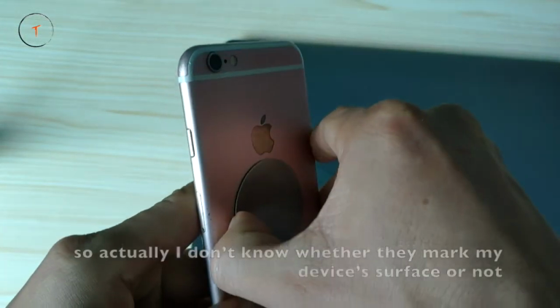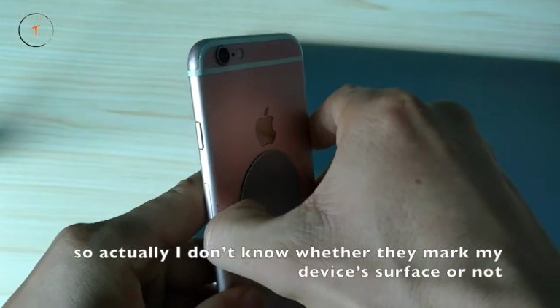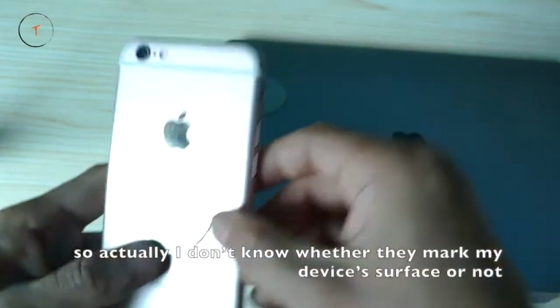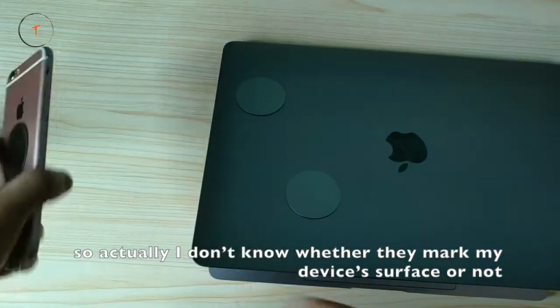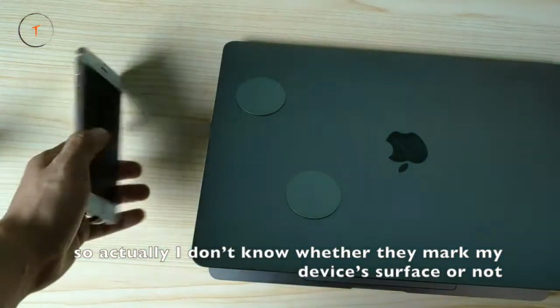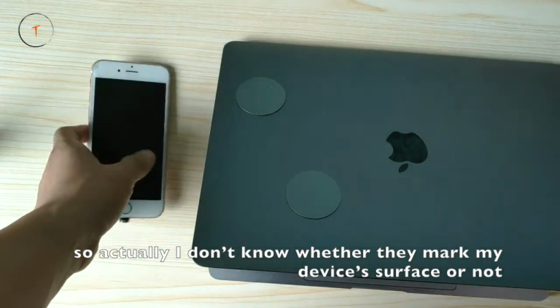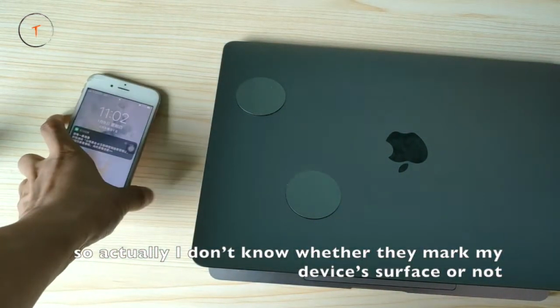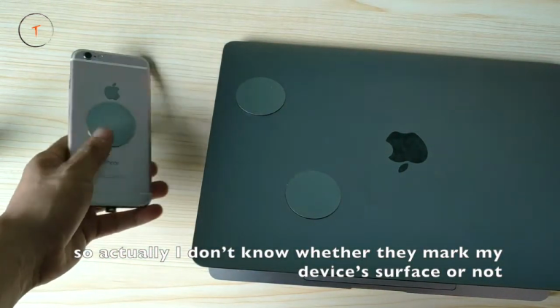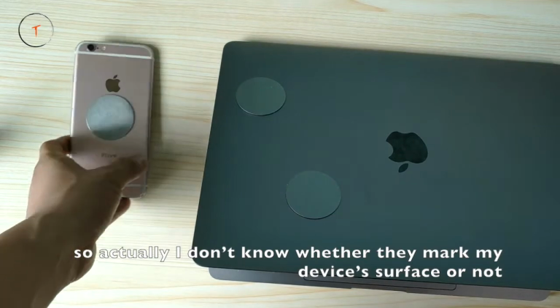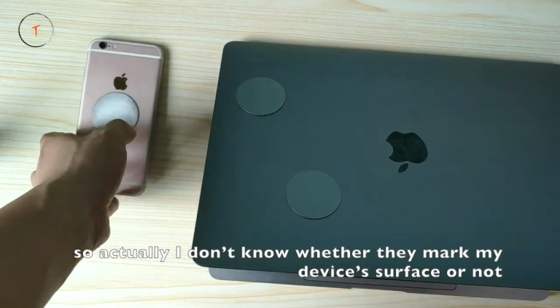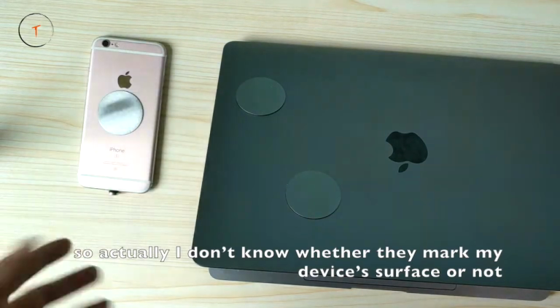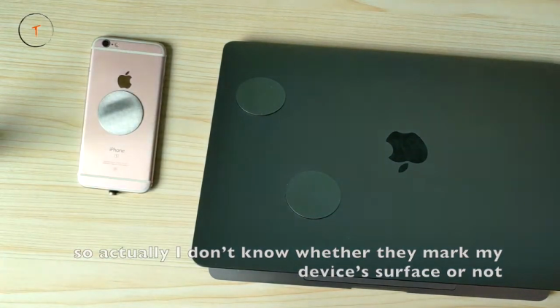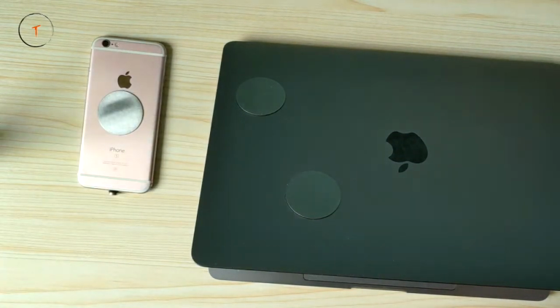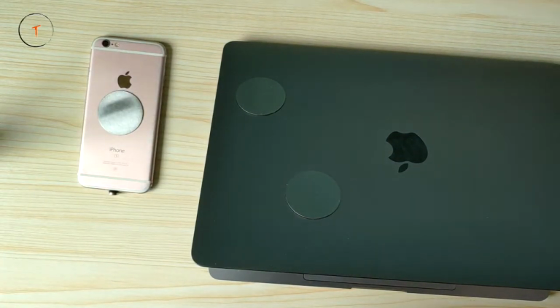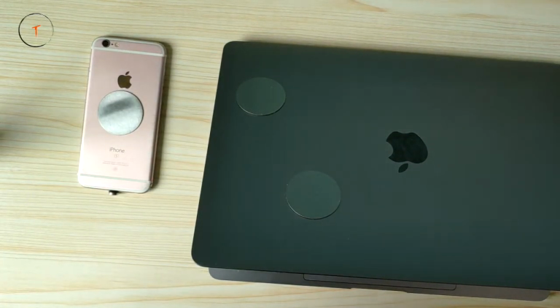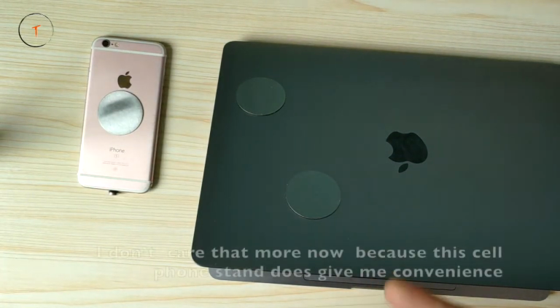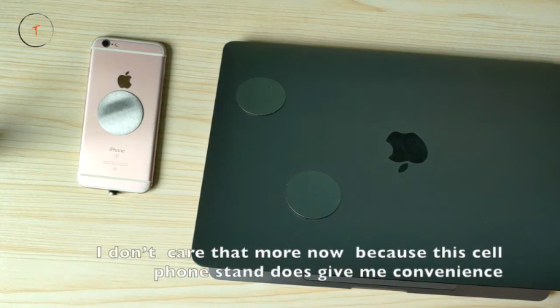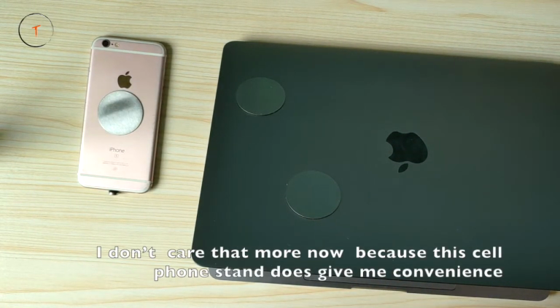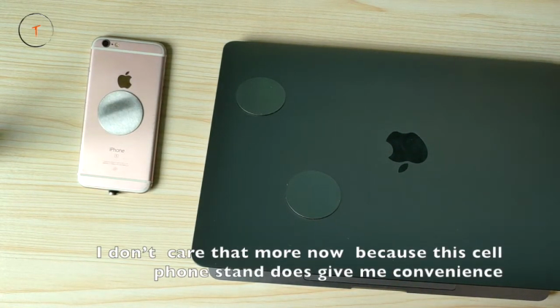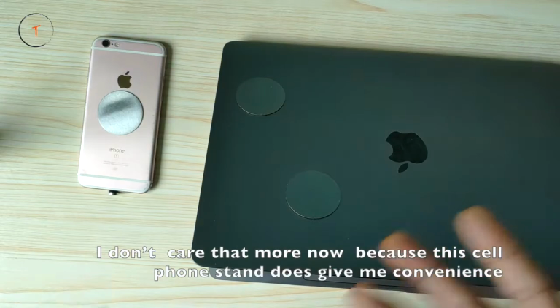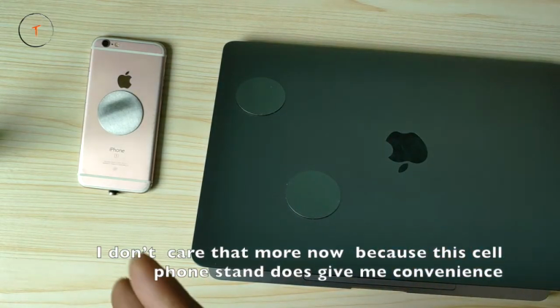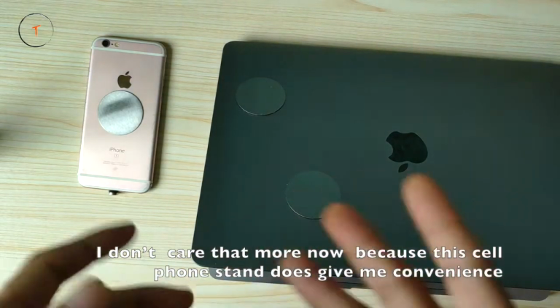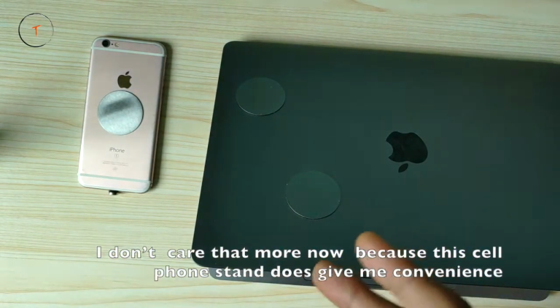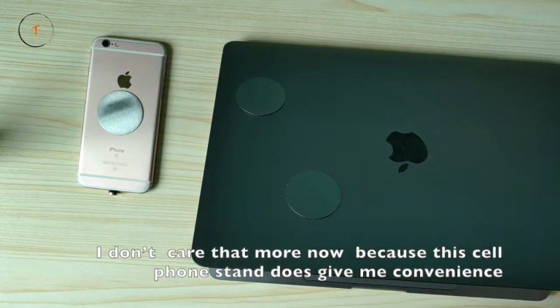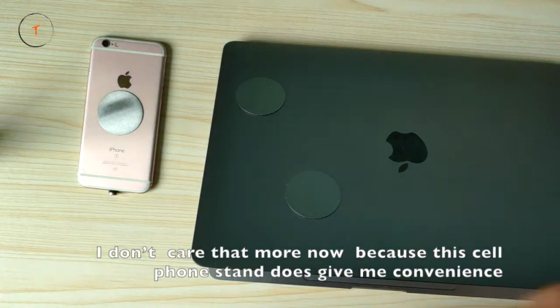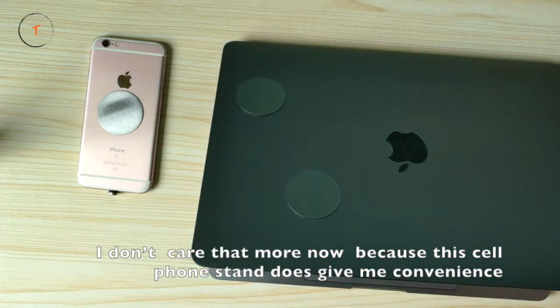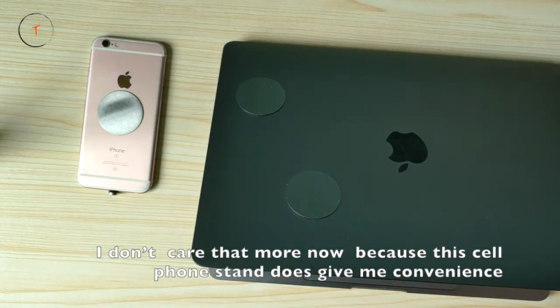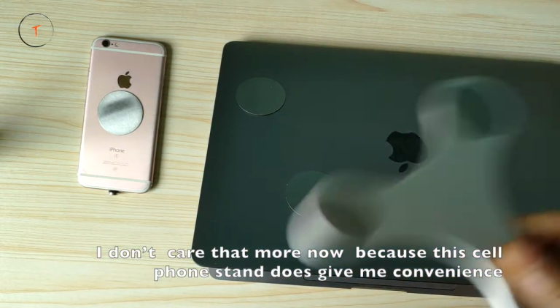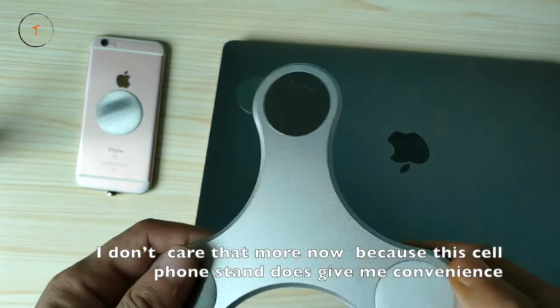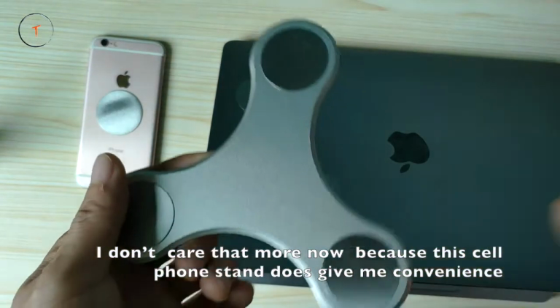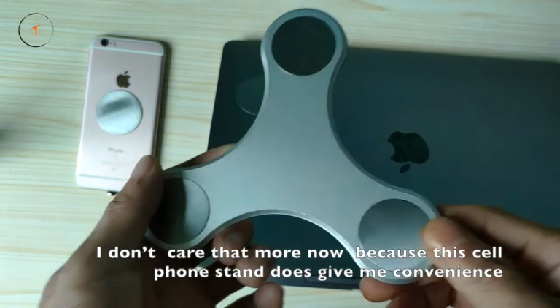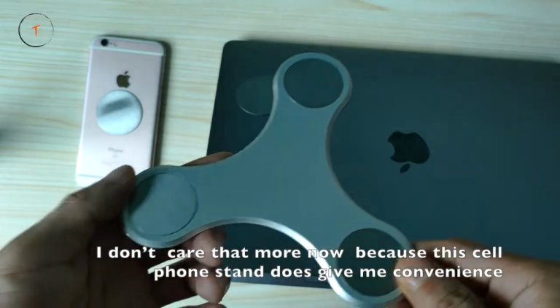So actually now I don't know whether there is a mark on my device or not, but I don't care anymore because the cell phone mount does give me convenience.